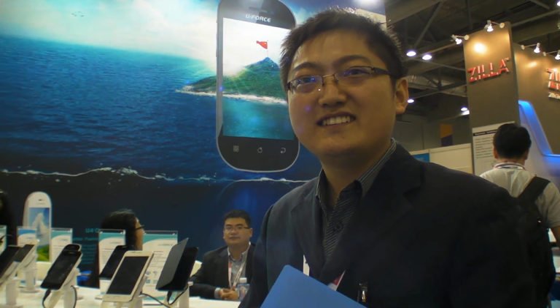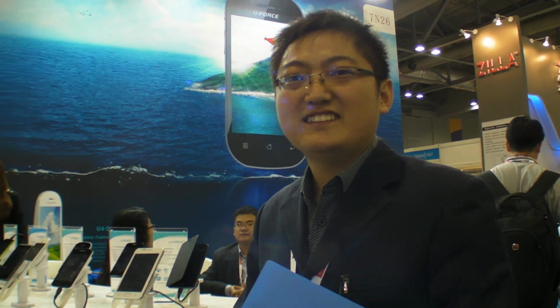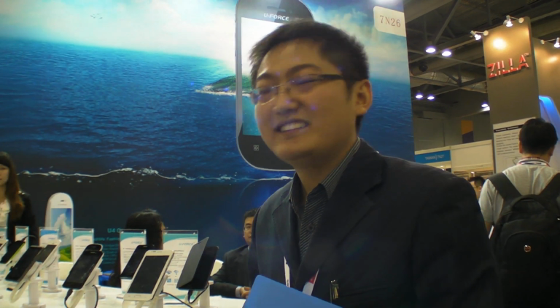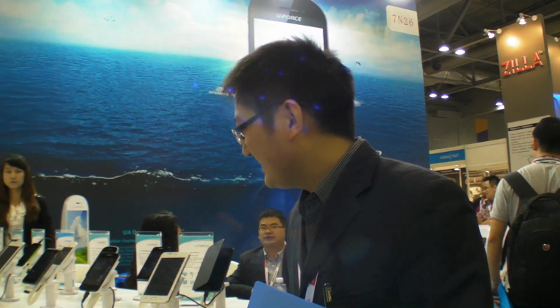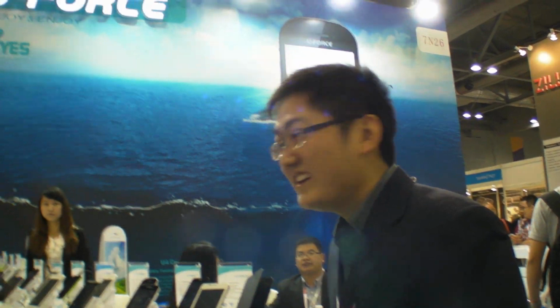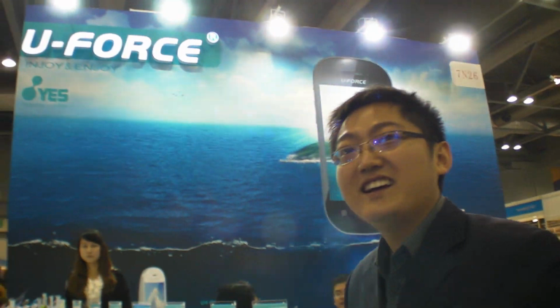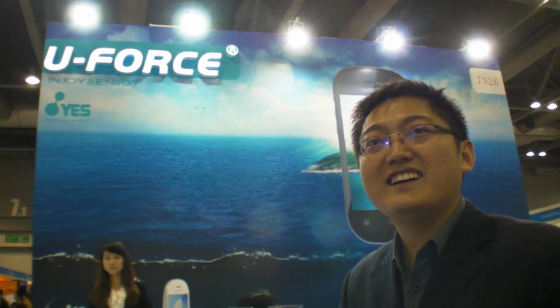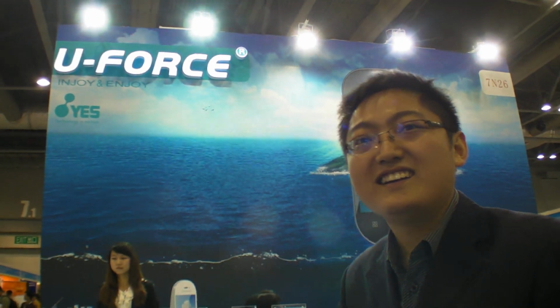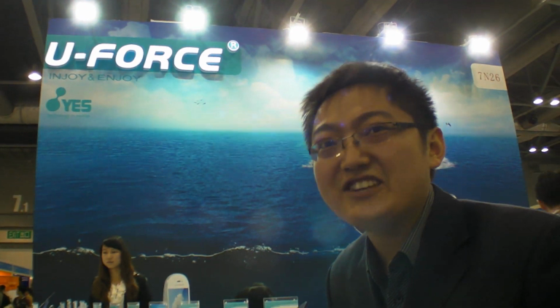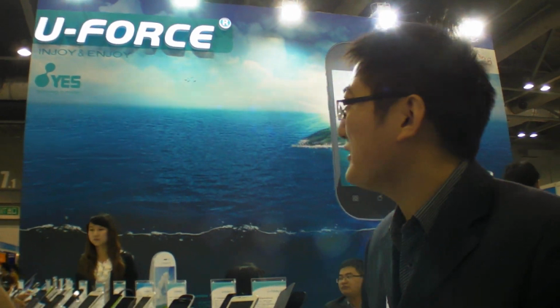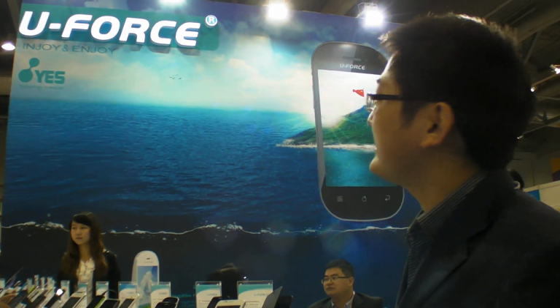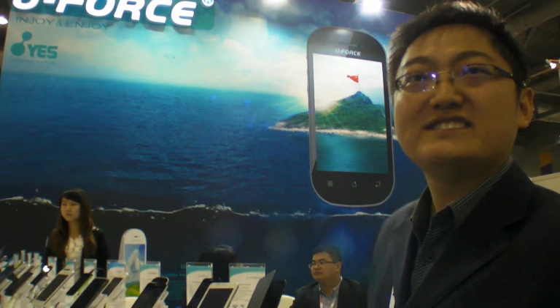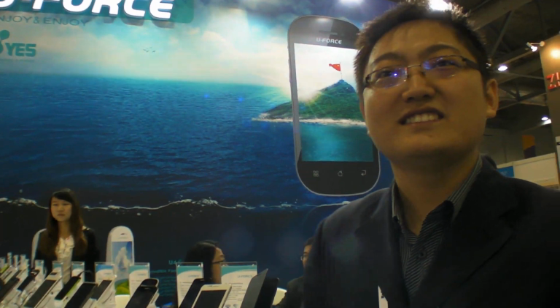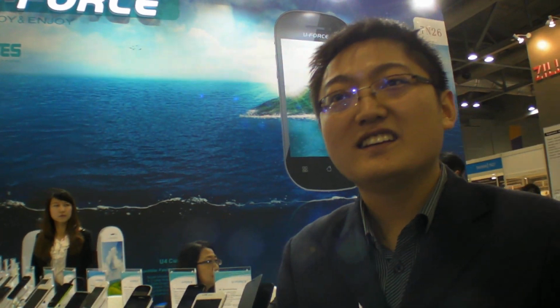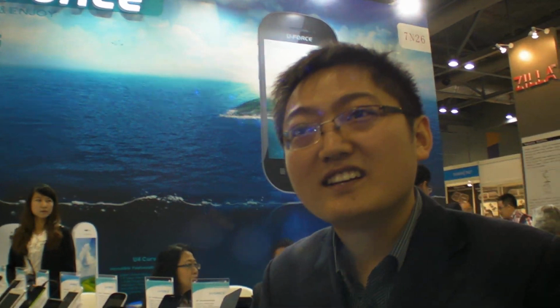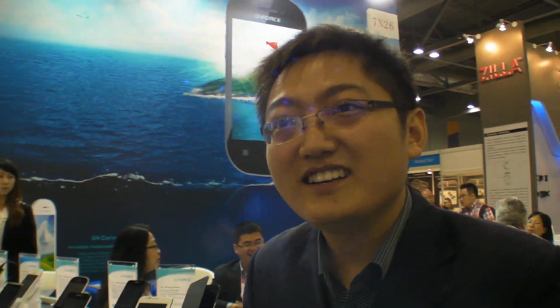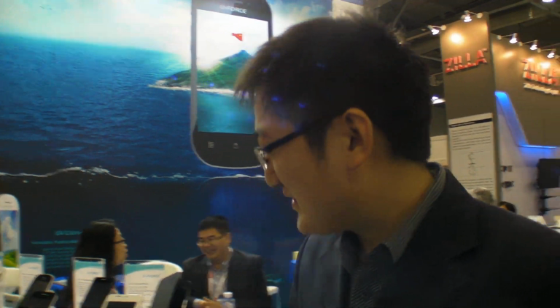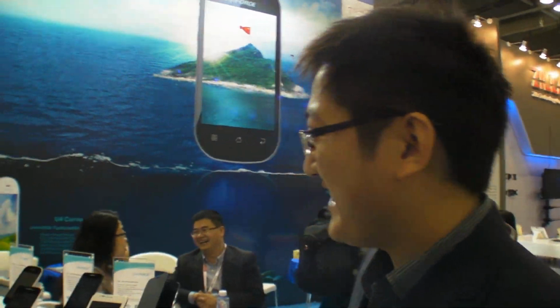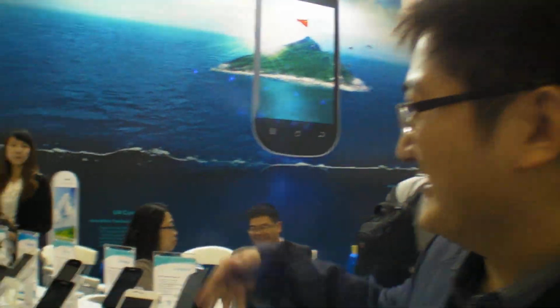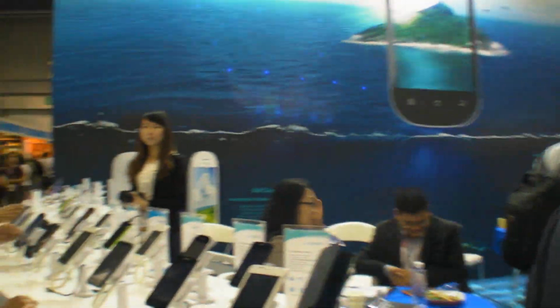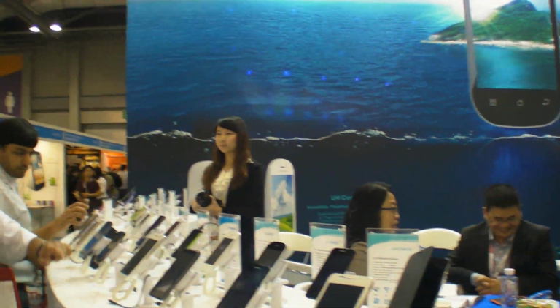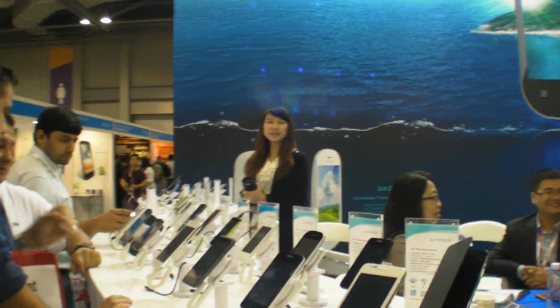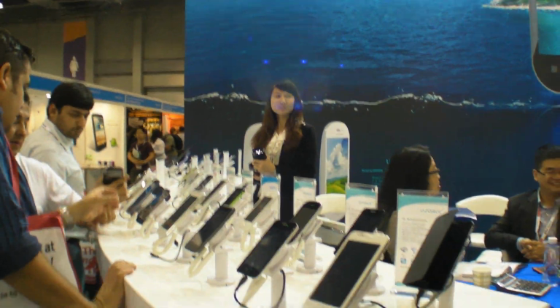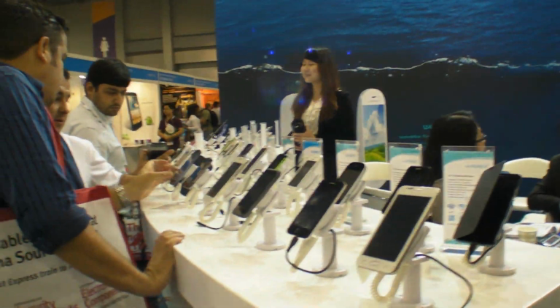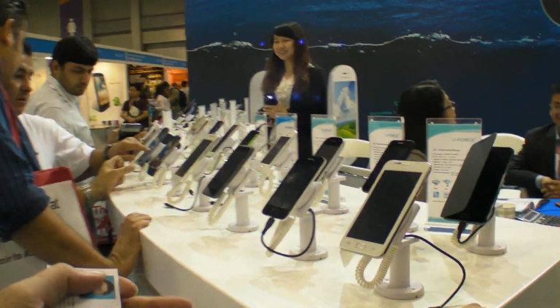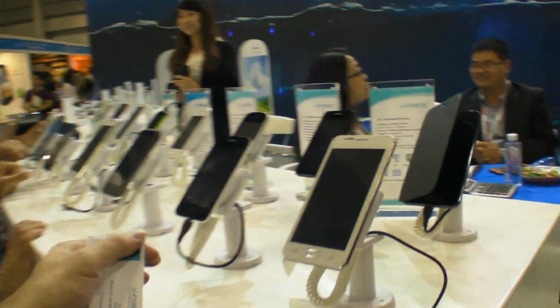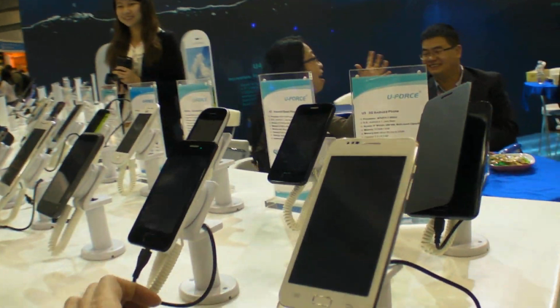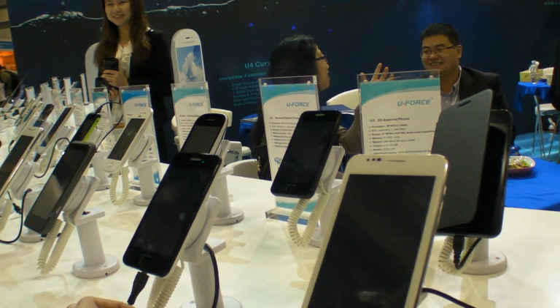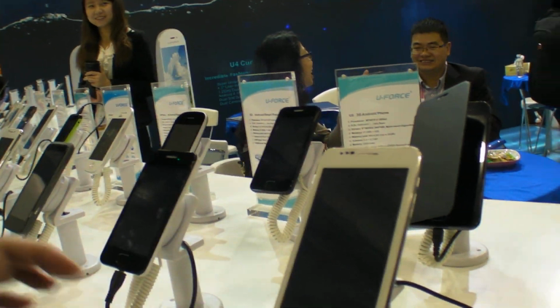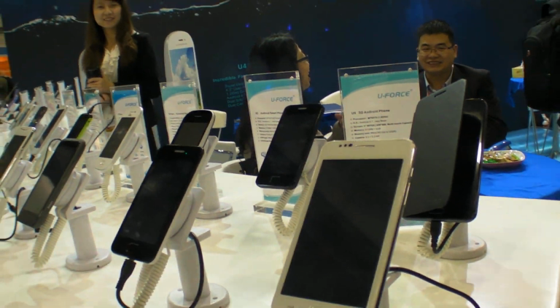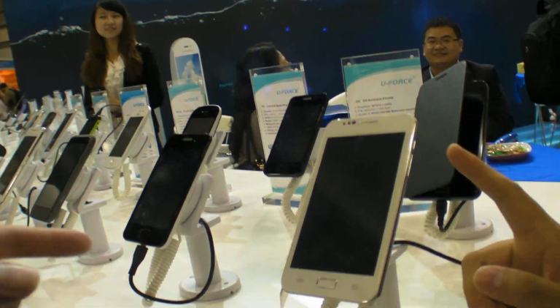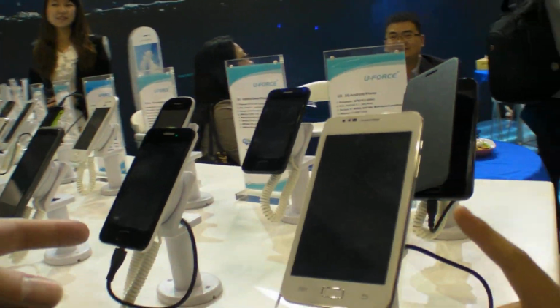So we're here at U-Force. Yeah, U-Force. So you have a new product? Of course we have — many new products. But this is Mediatek.